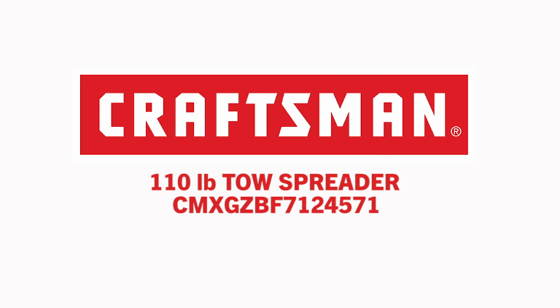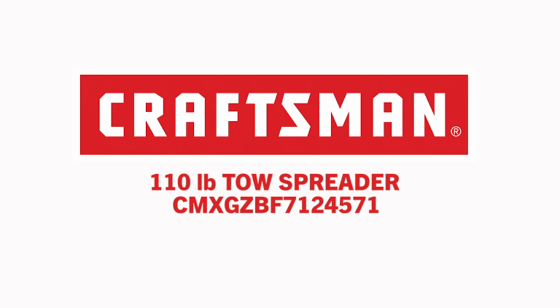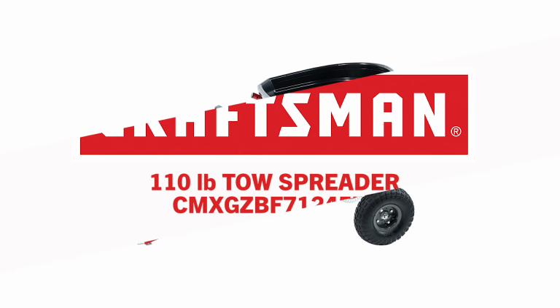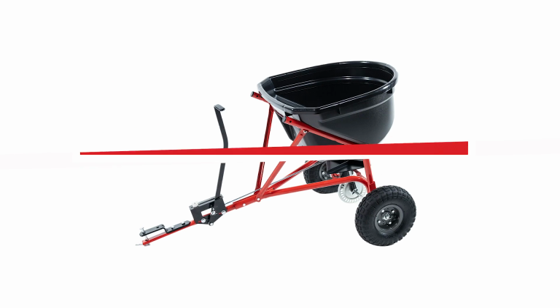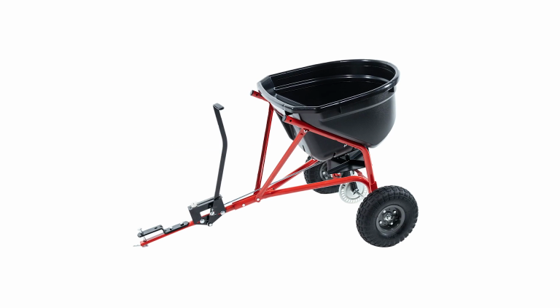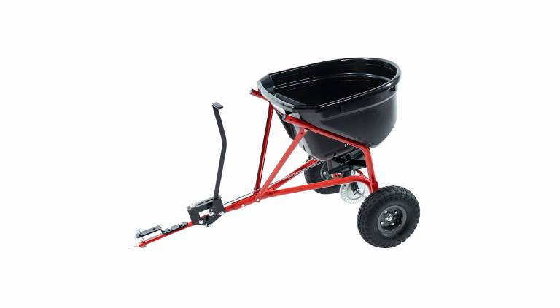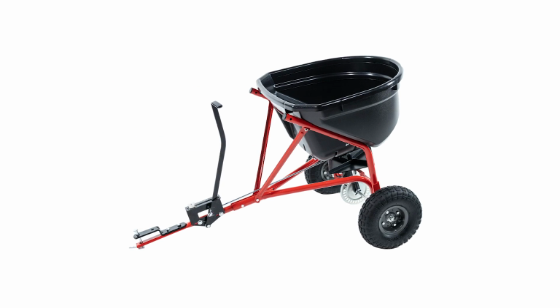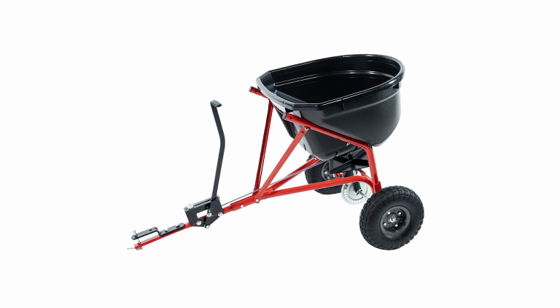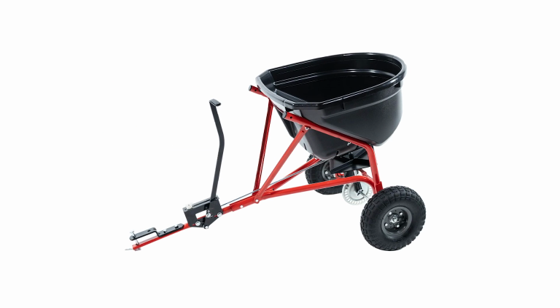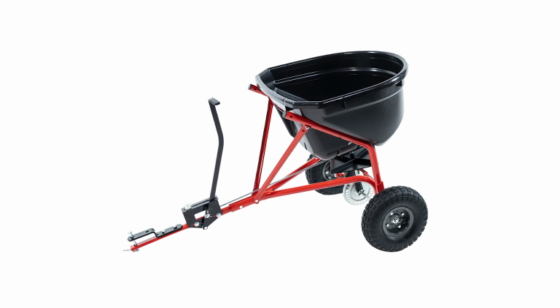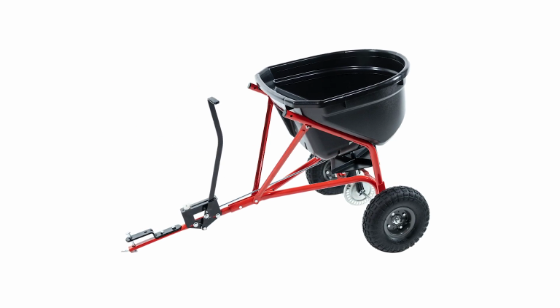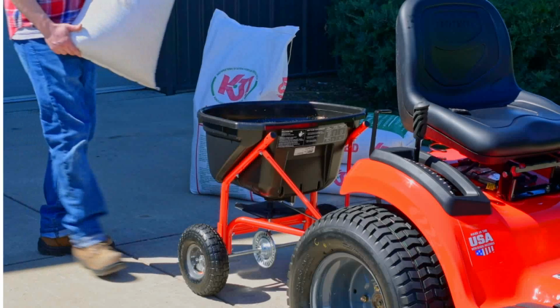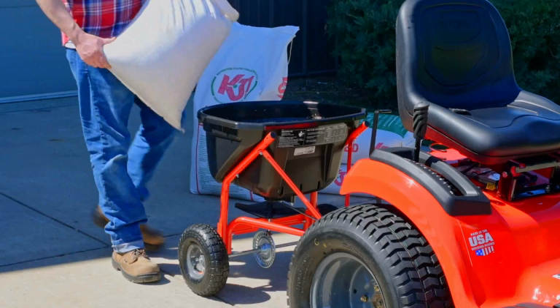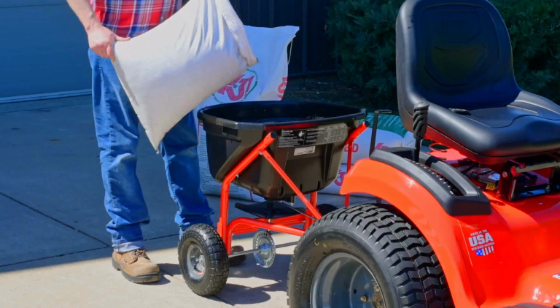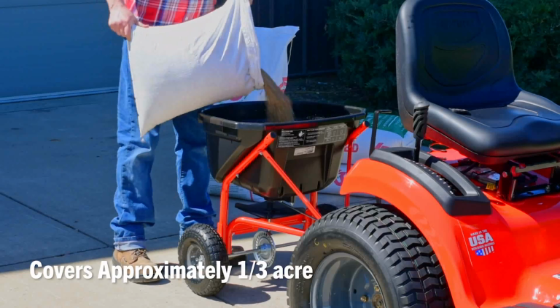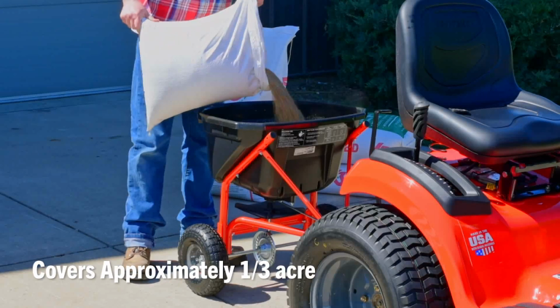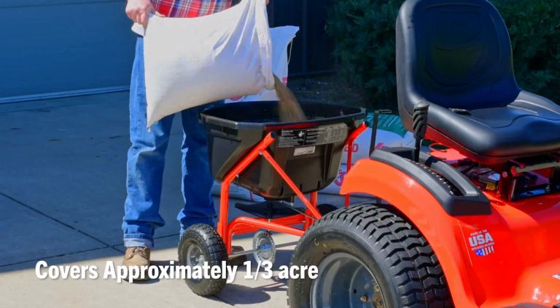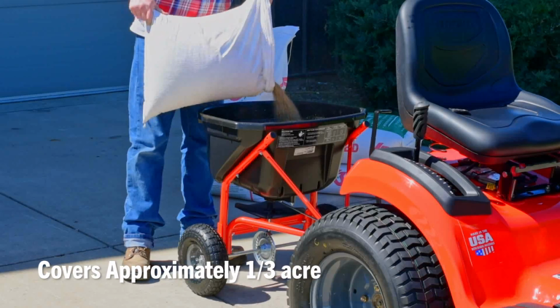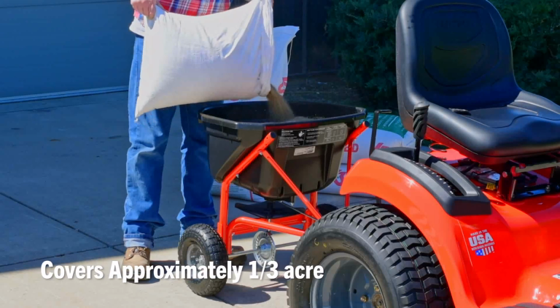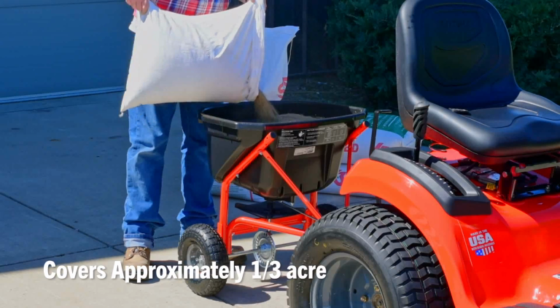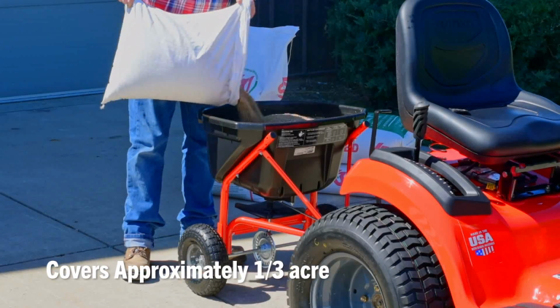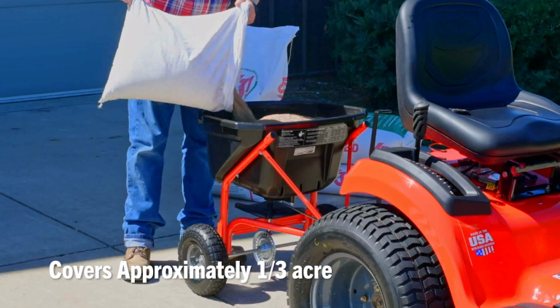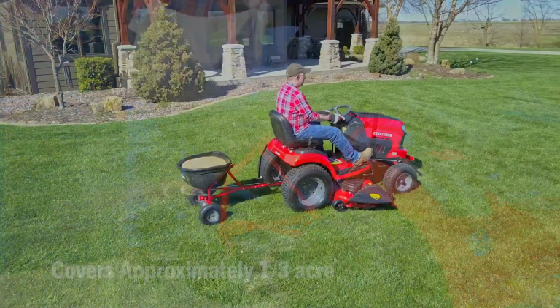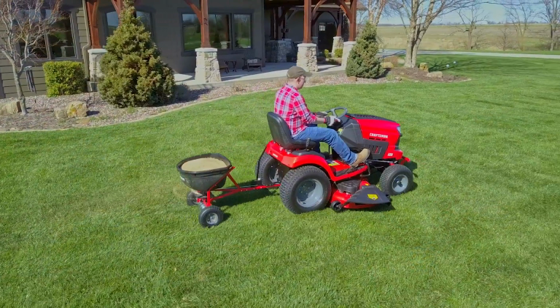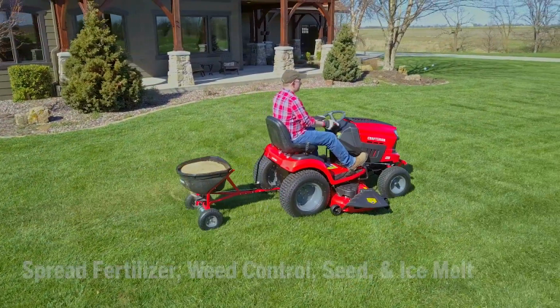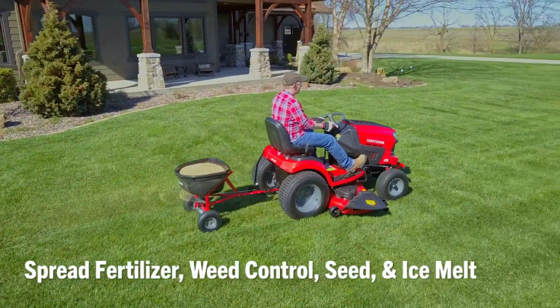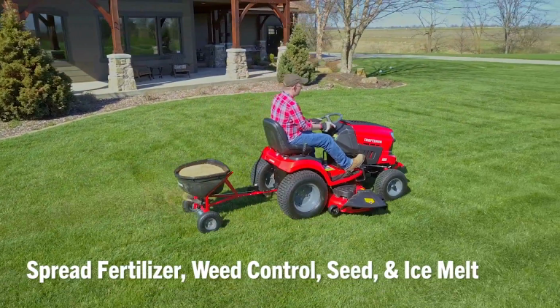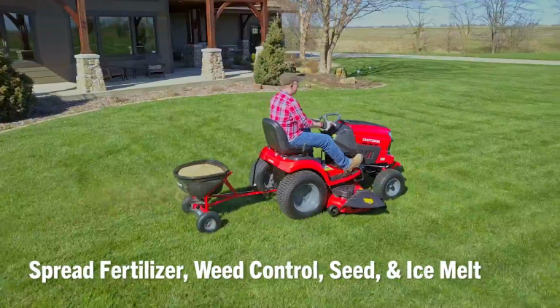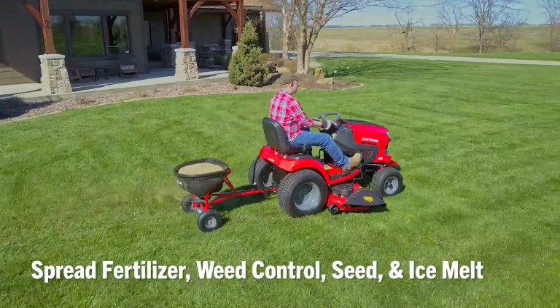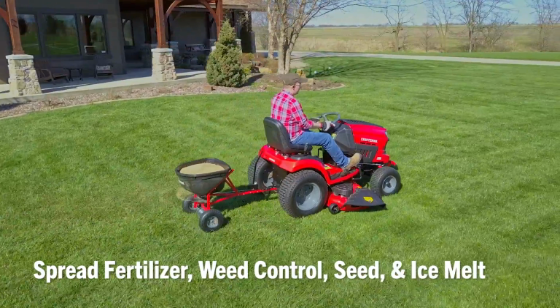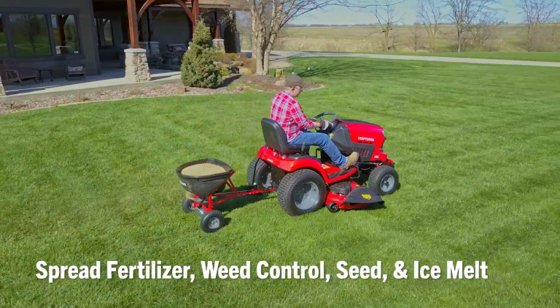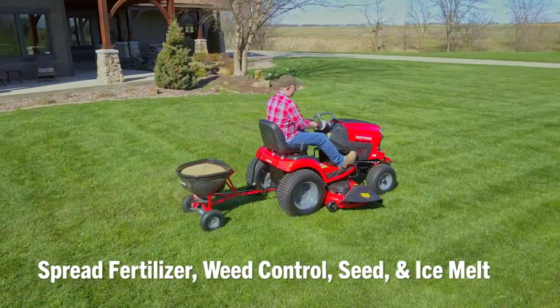Let the Craftsman 110-pound tow broadcast spreader help you conquer your to-do list. Designed to cover approximately one-third of an acre in a single load, it can spread fertilizer, weed control, seed, even ice melt.